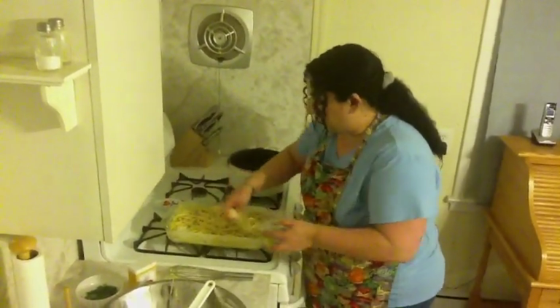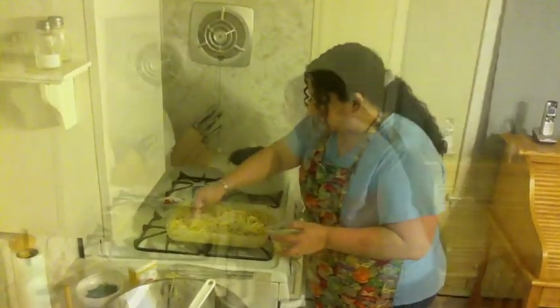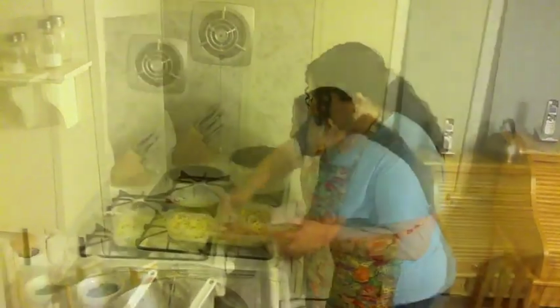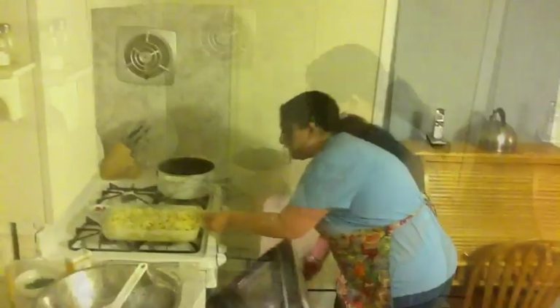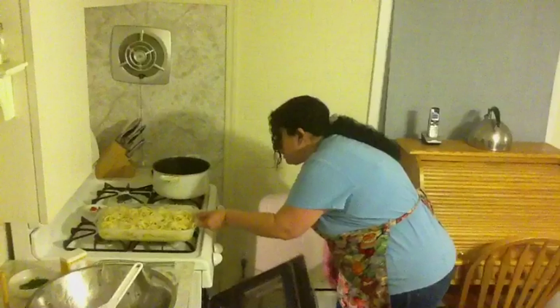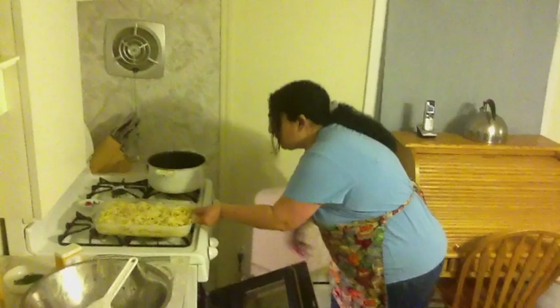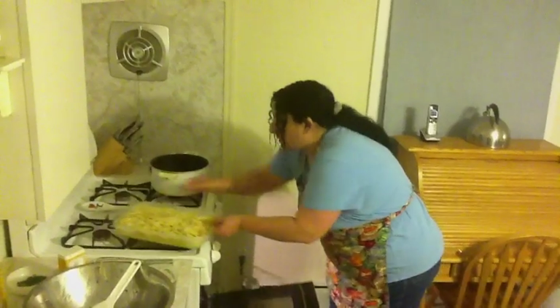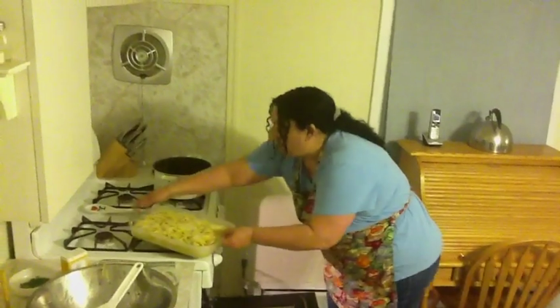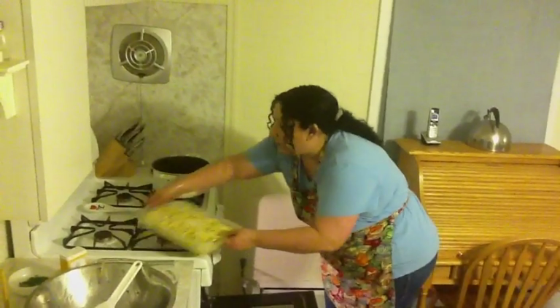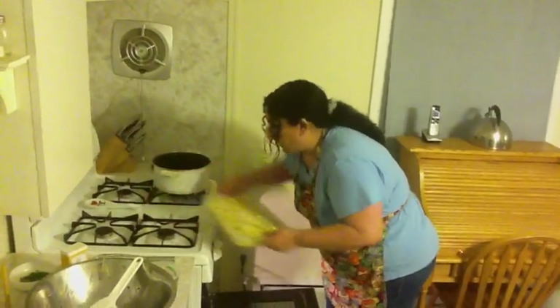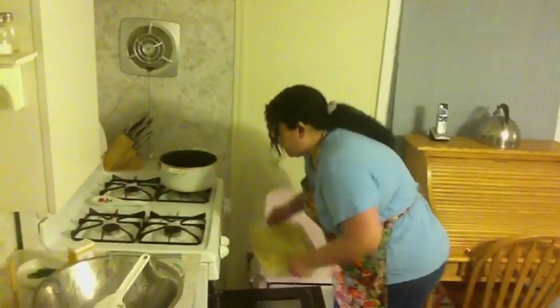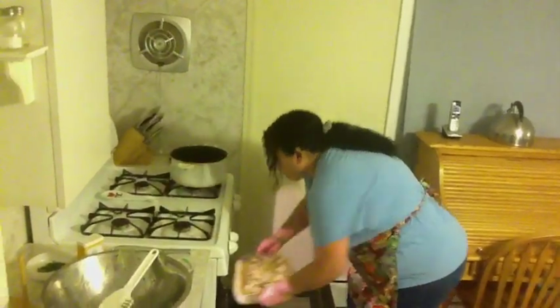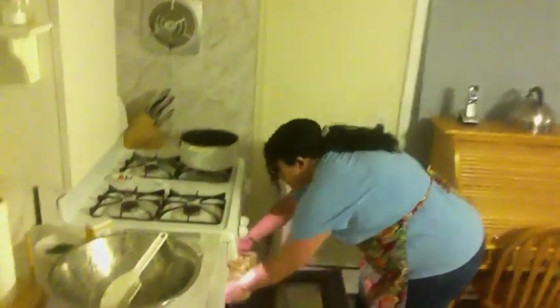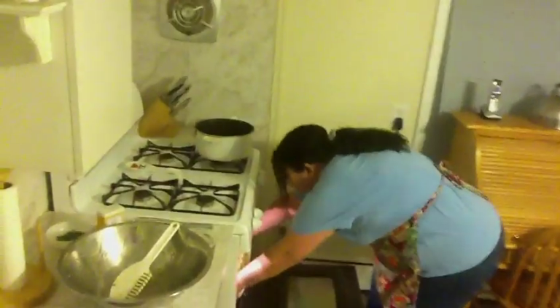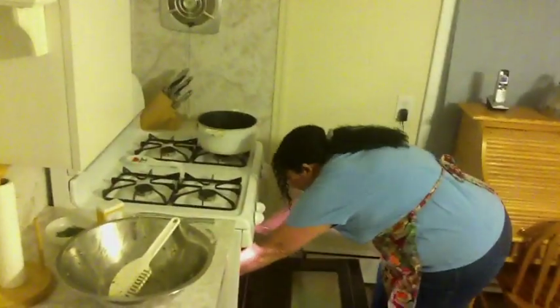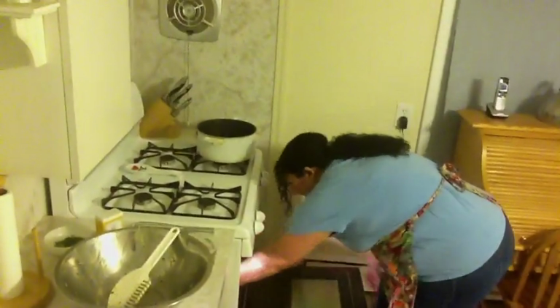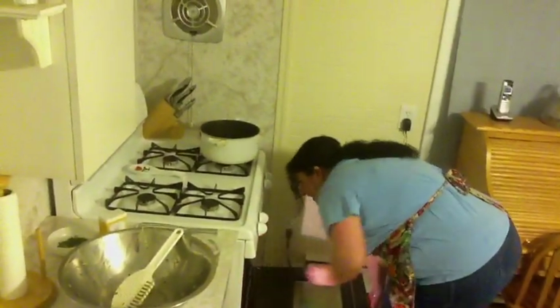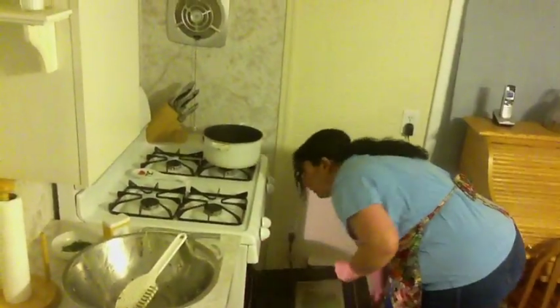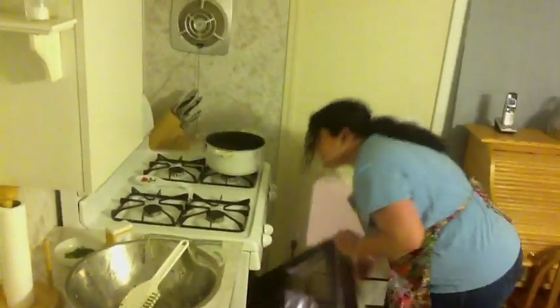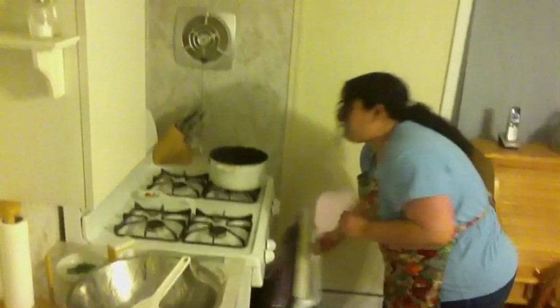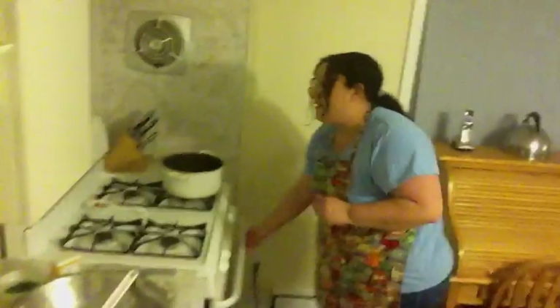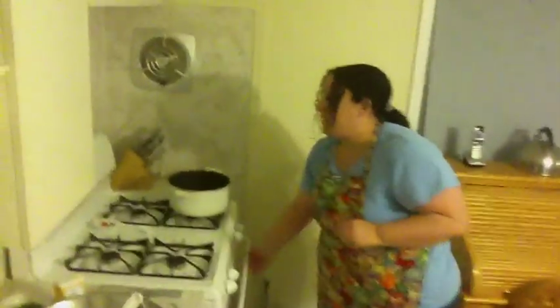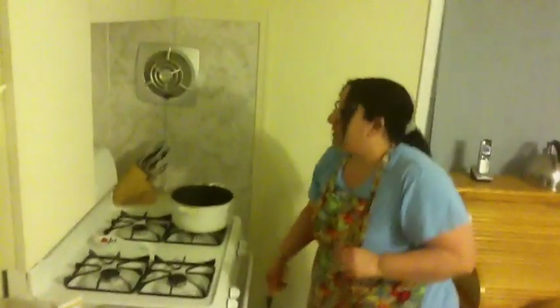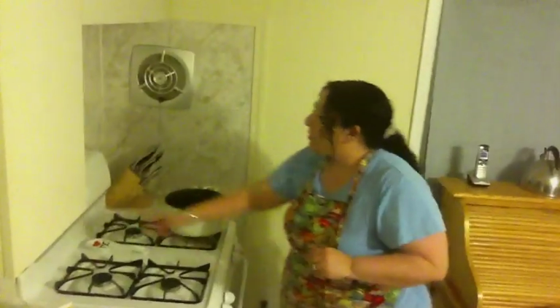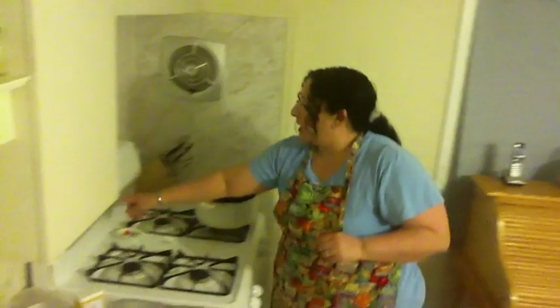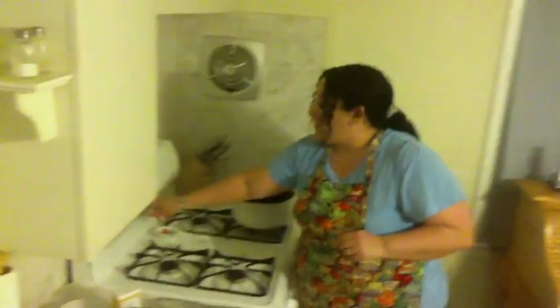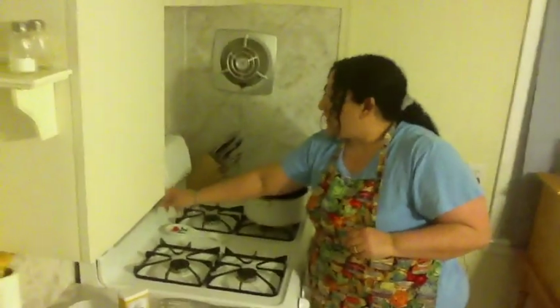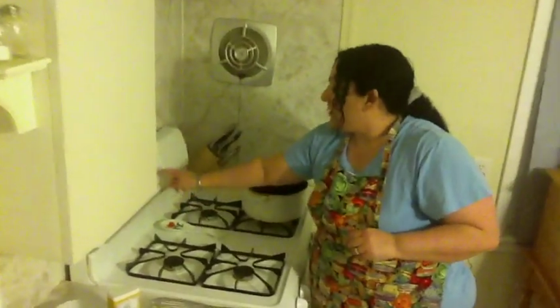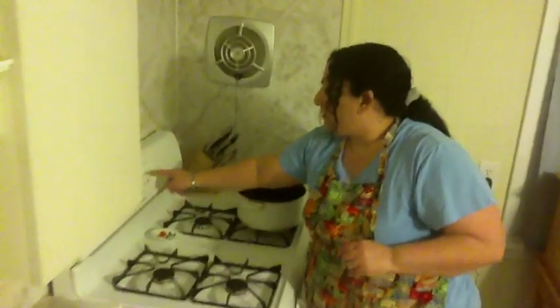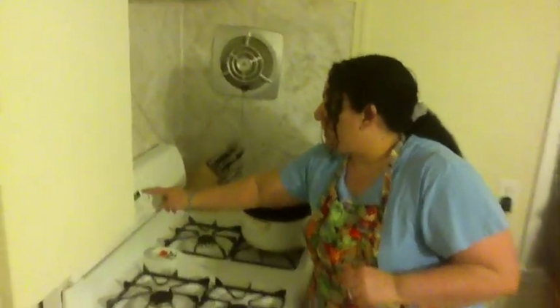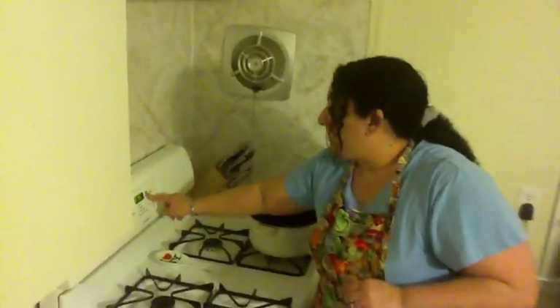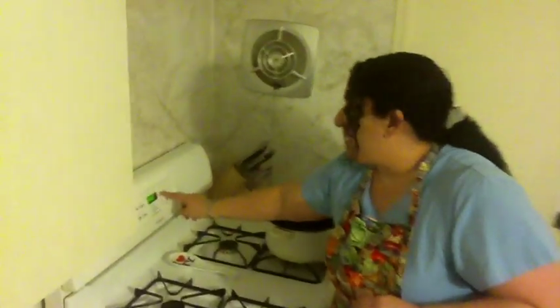Place your dish into your preheated oven at 375 degrees. Put your timer on for 45 minutes.